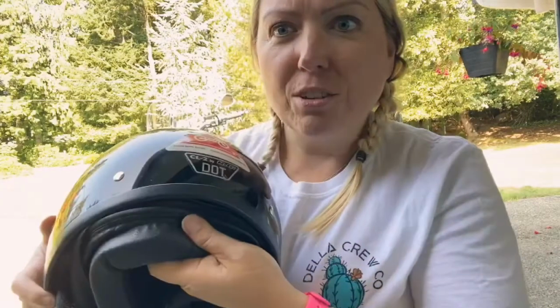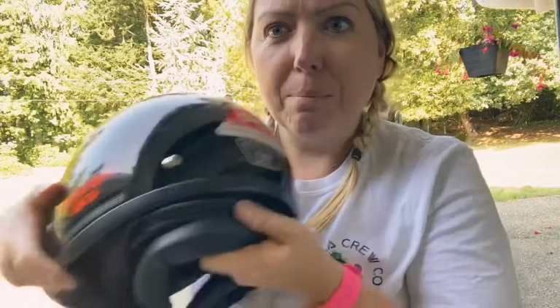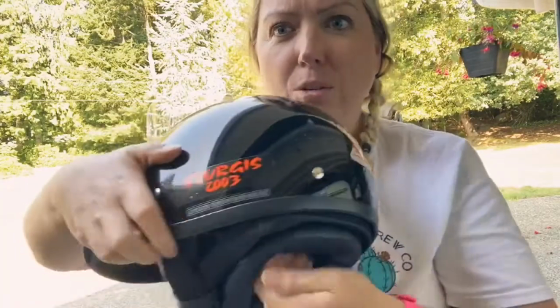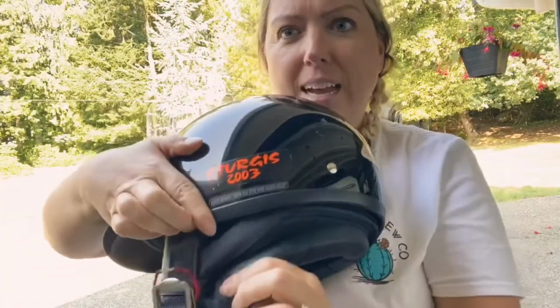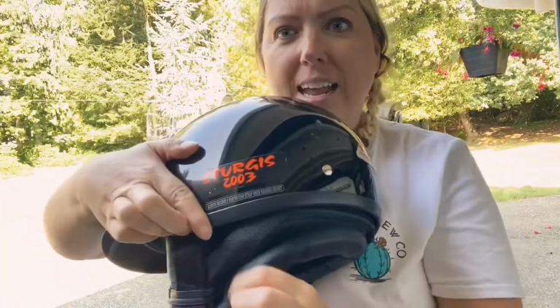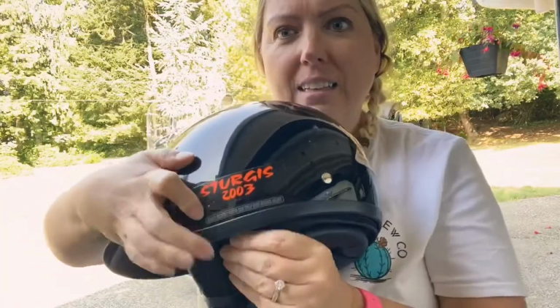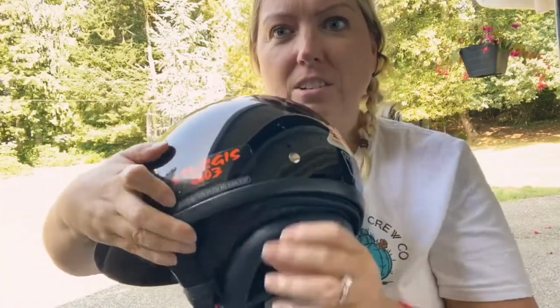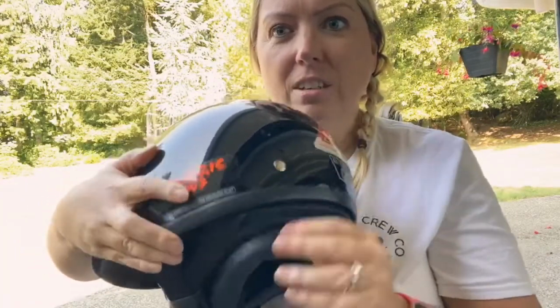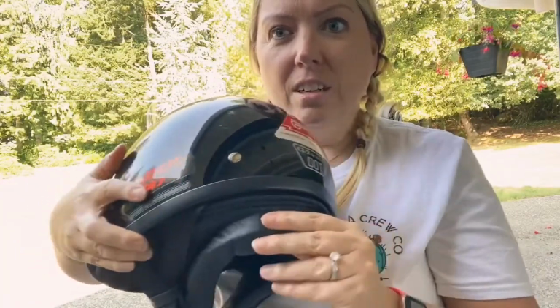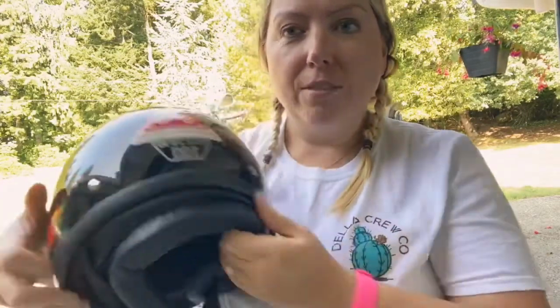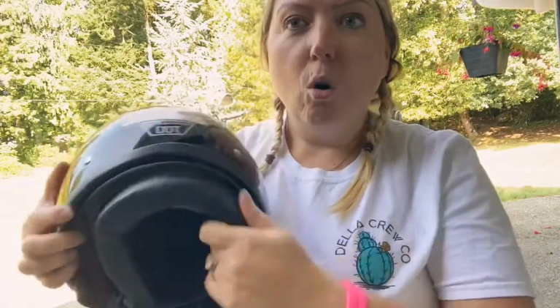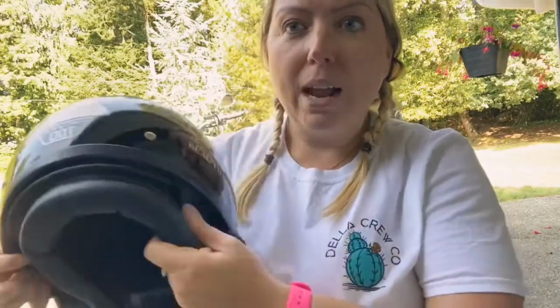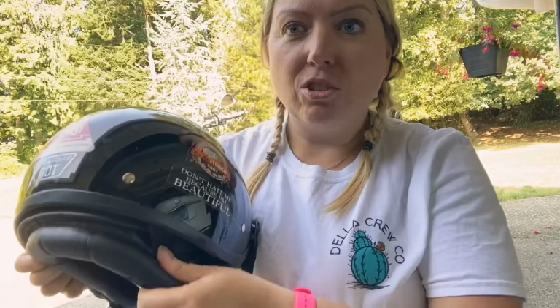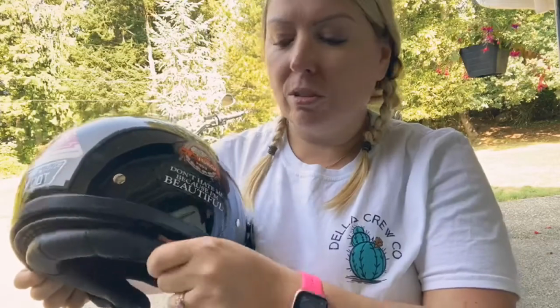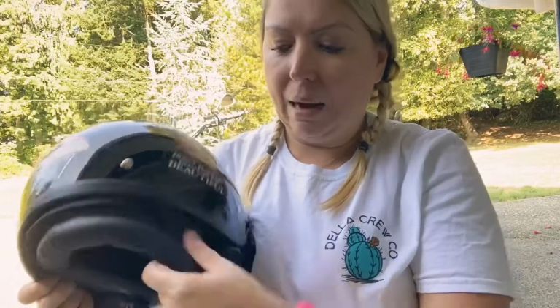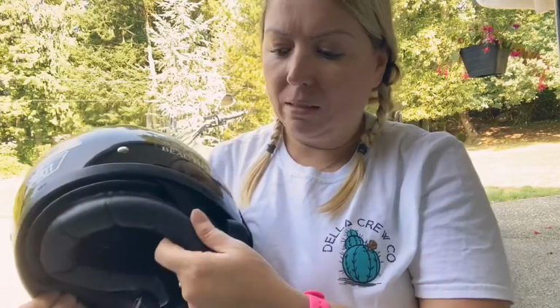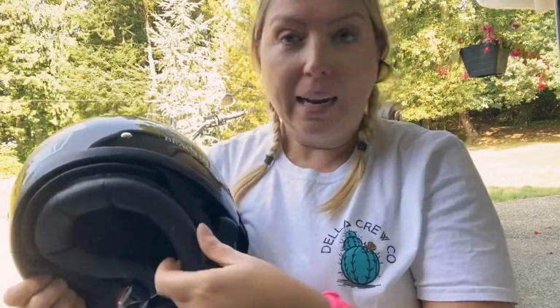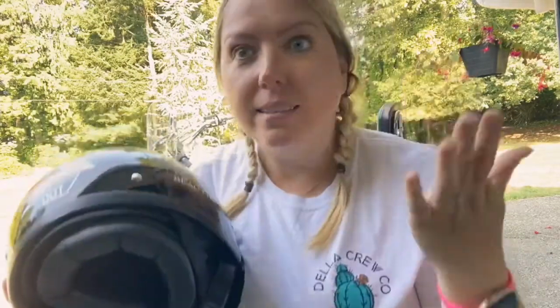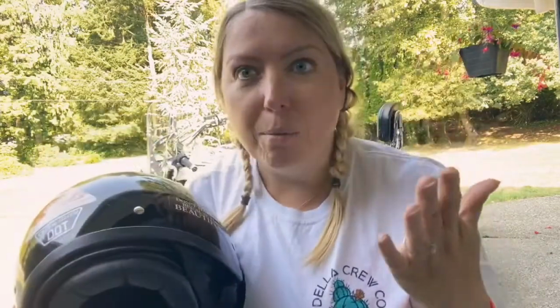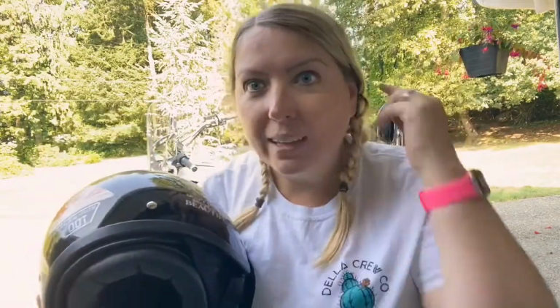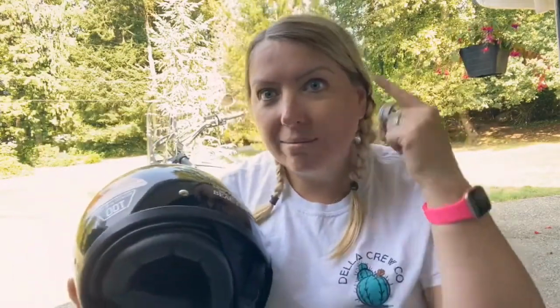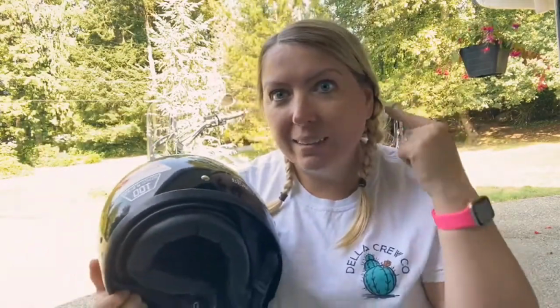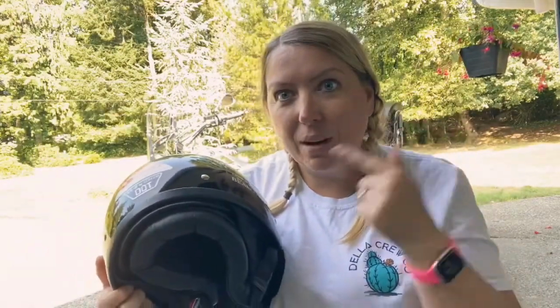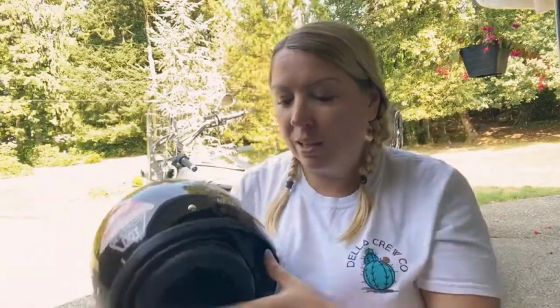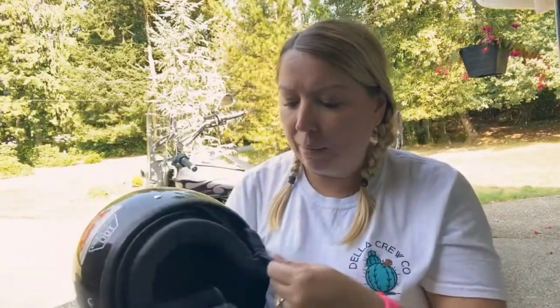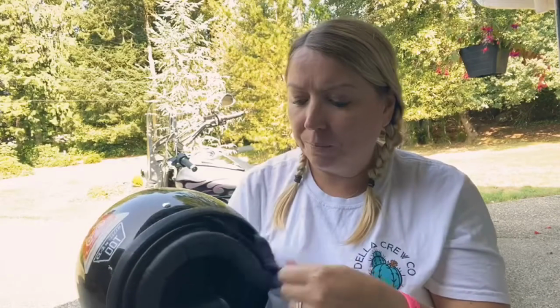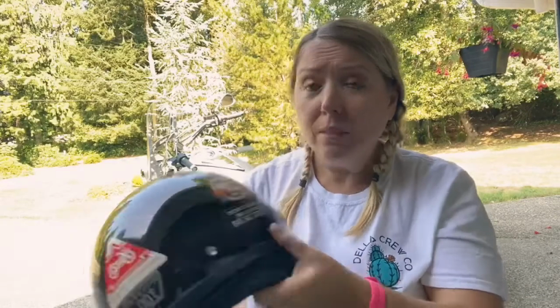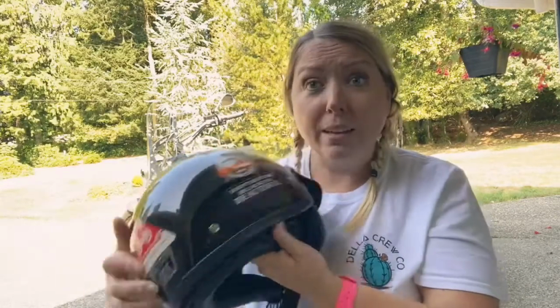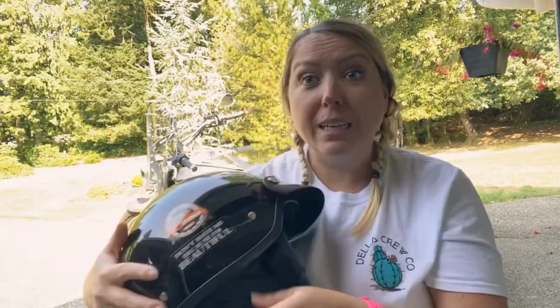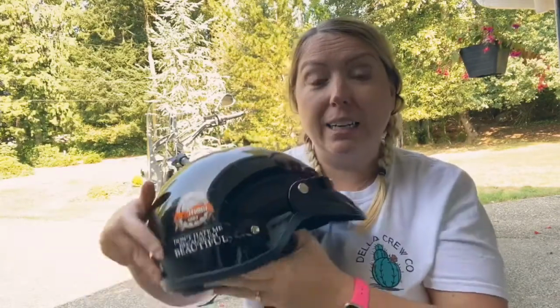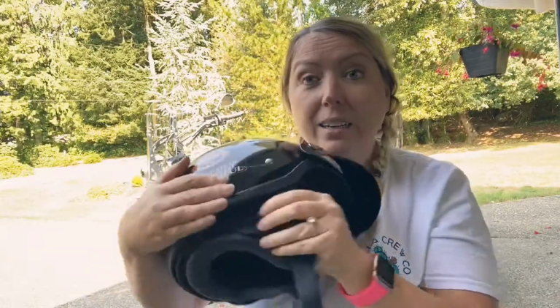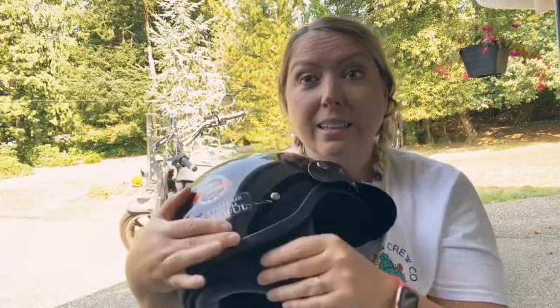You can zip it out, but it has the neck and ear cover all attached to the helmet — it doesn't come off like the little ear flaps on the Sena. I really think those designers nailed that part of the design.